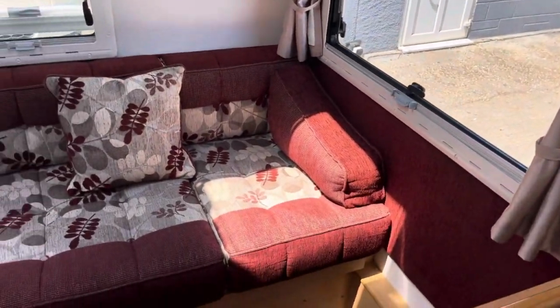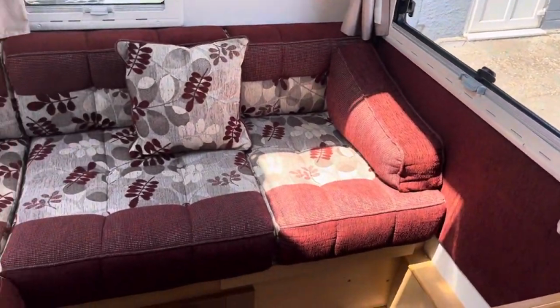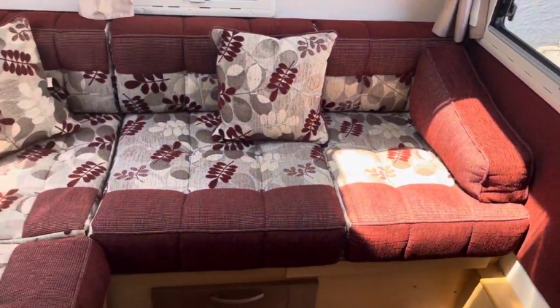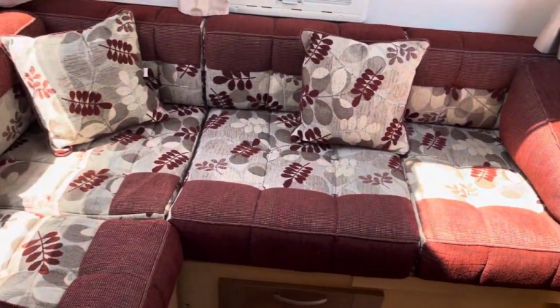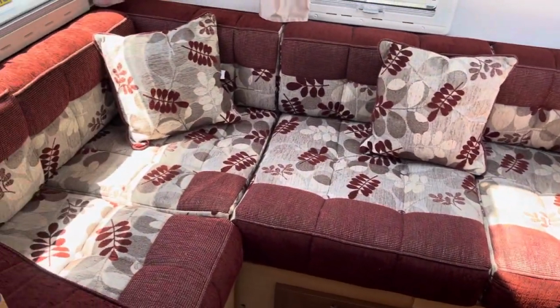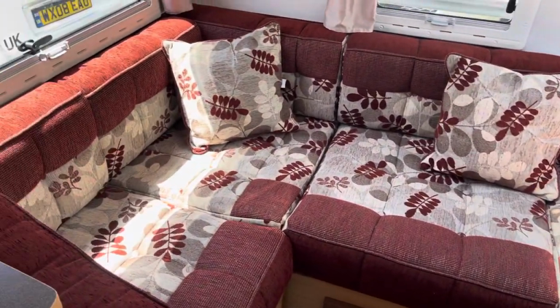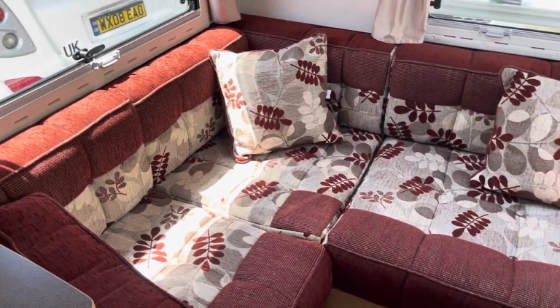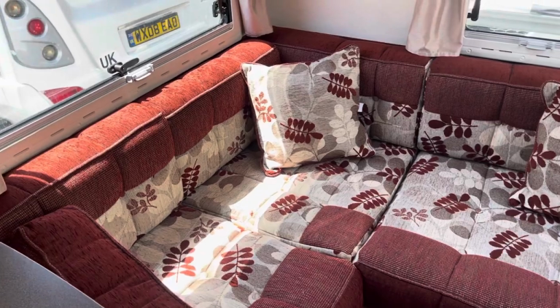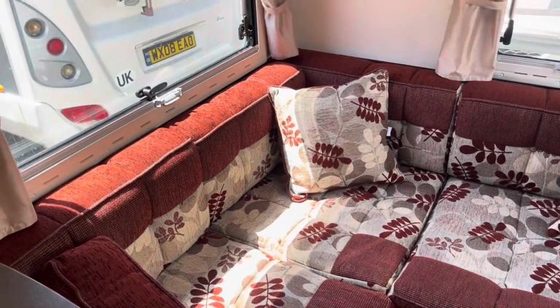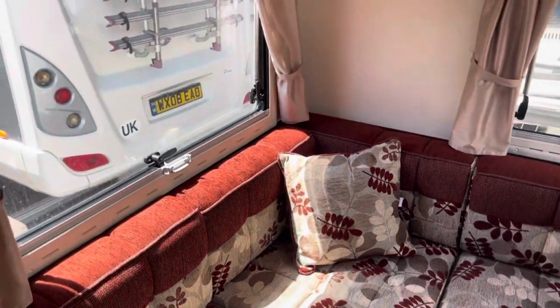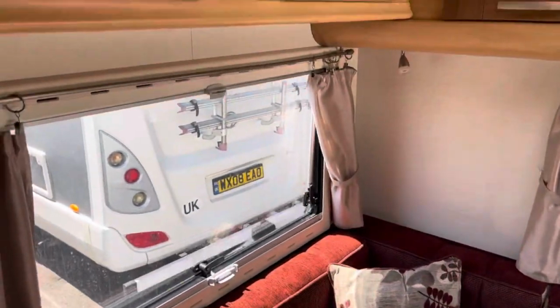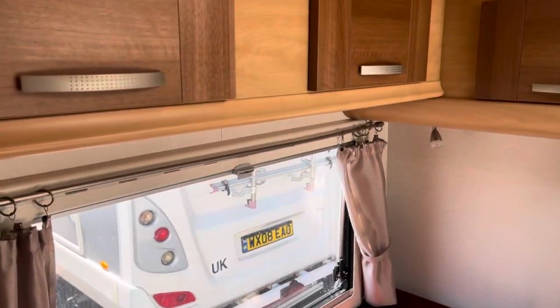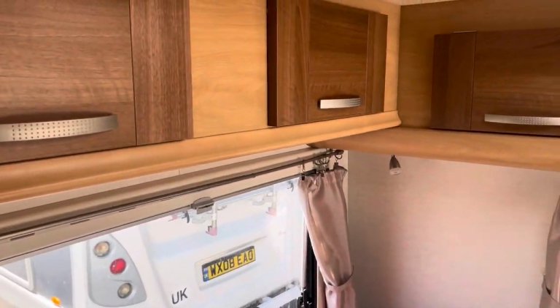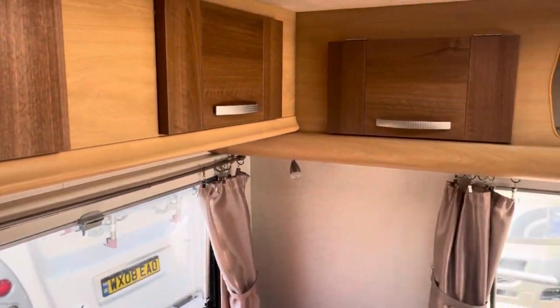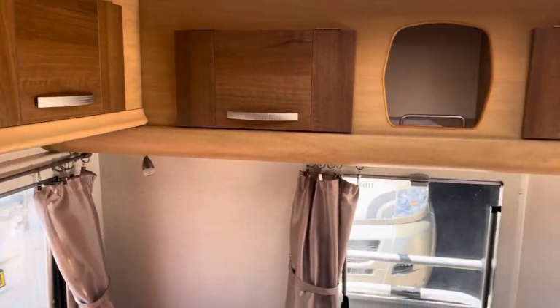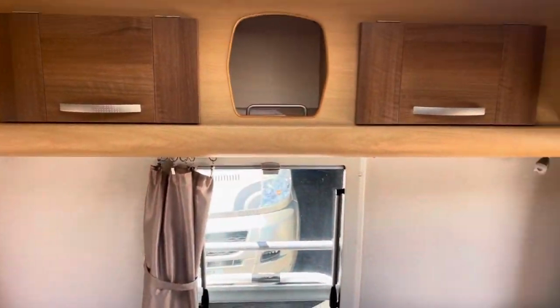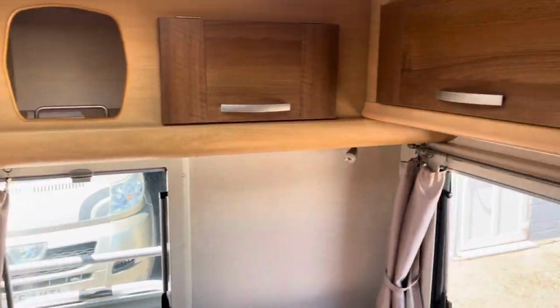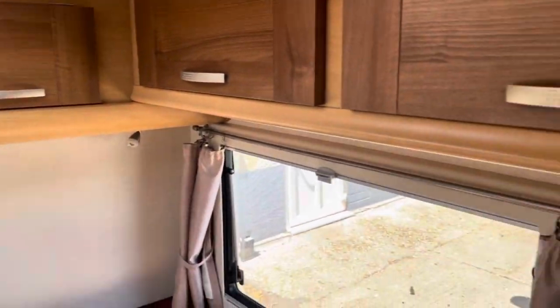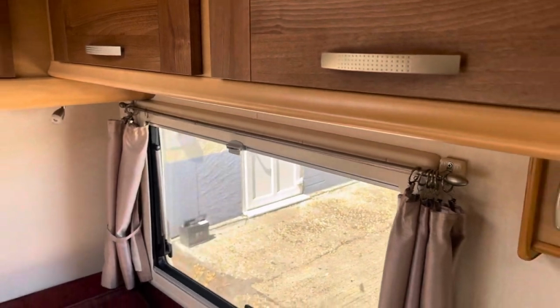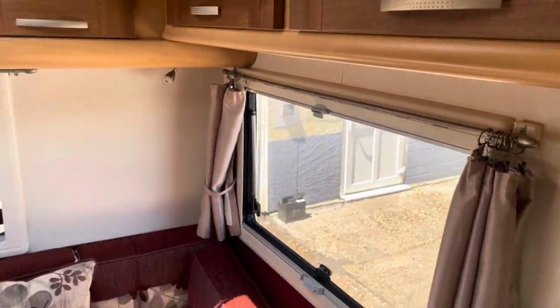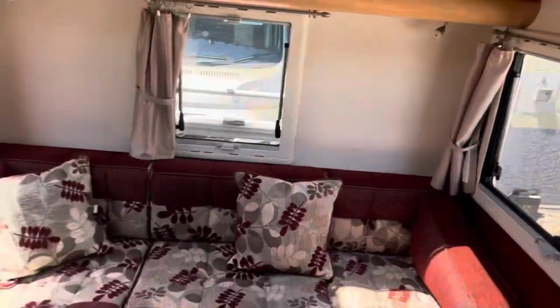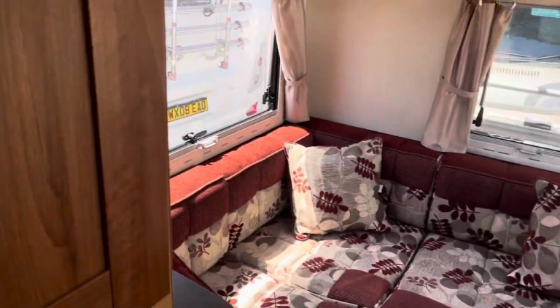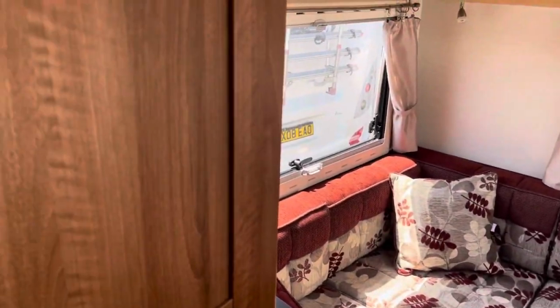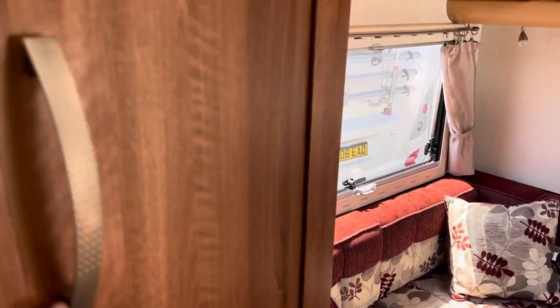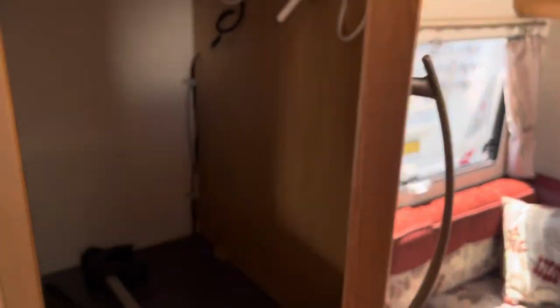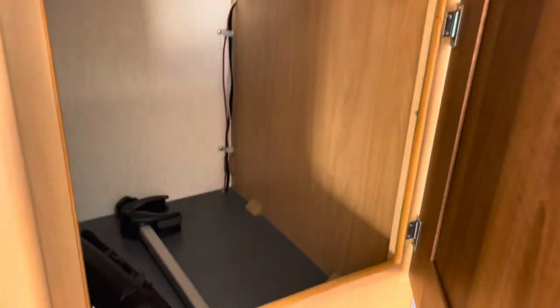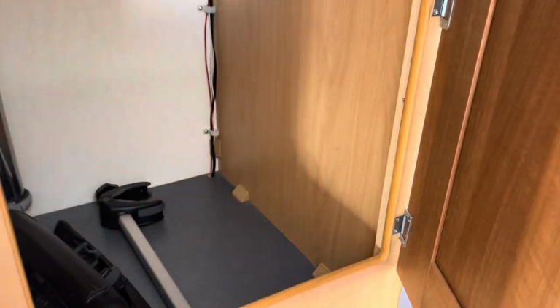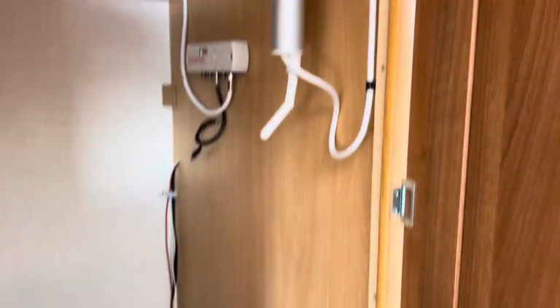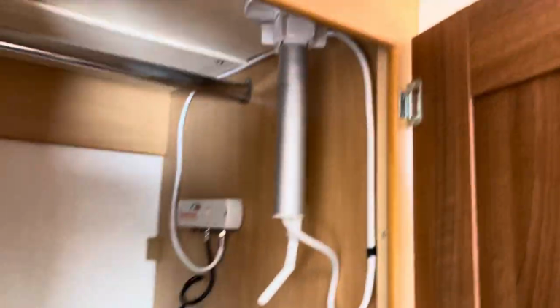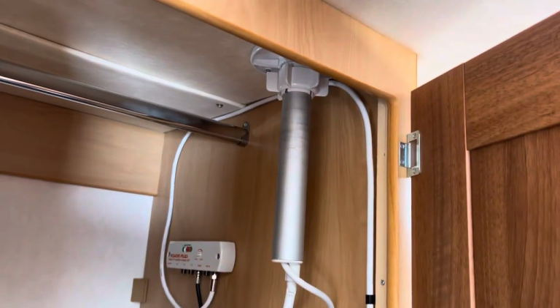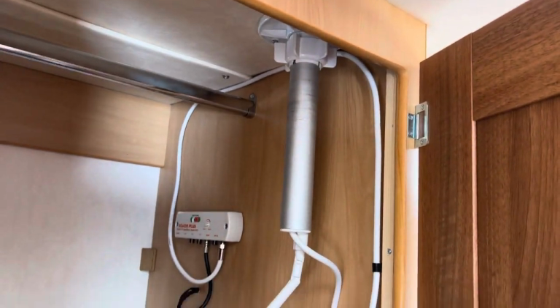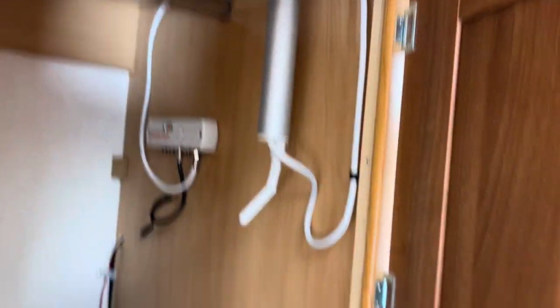The rear lounge that pulls out to make a big double bed. Obviously got storage all the way around the top here in these cupboards. Wardrobe and digital television aerial.